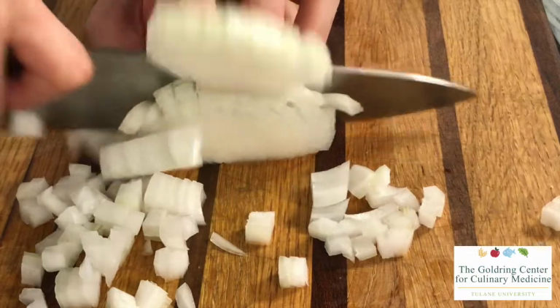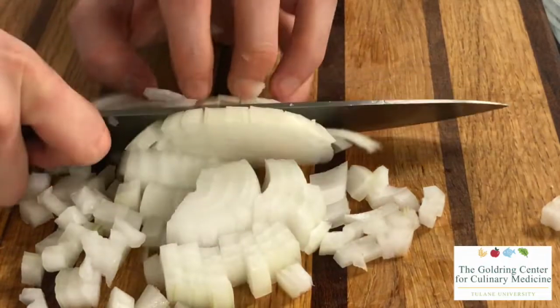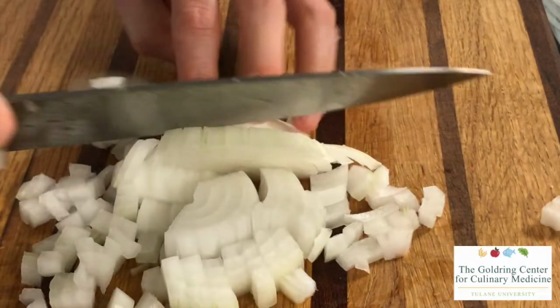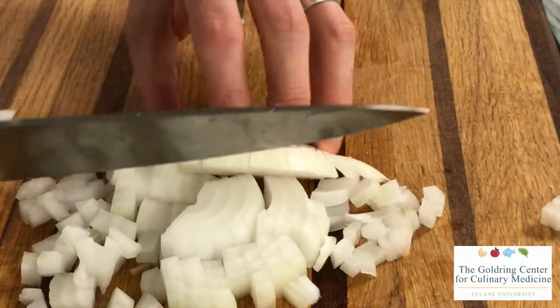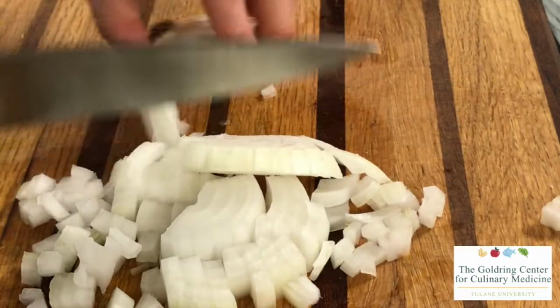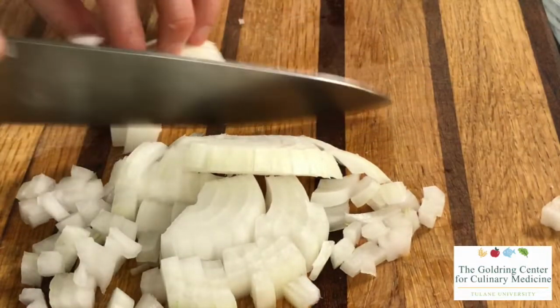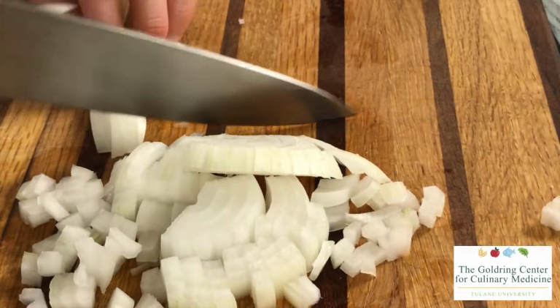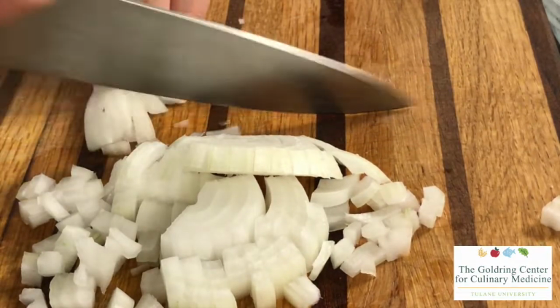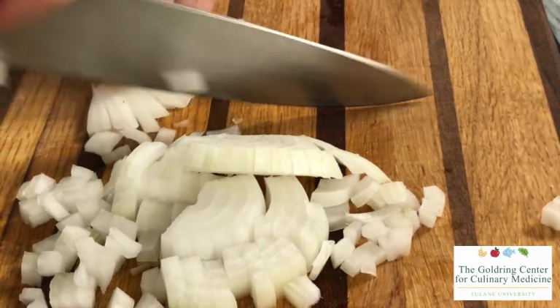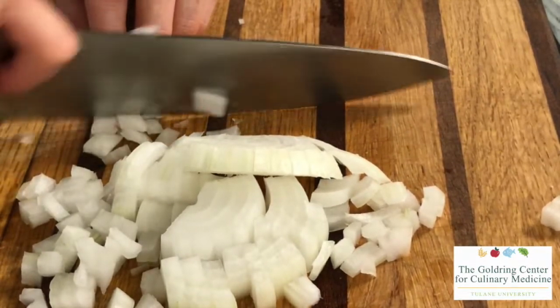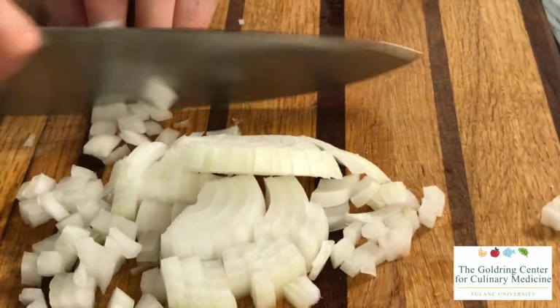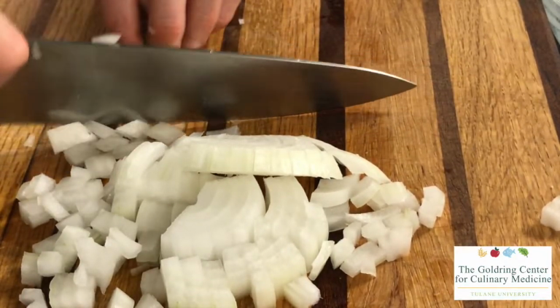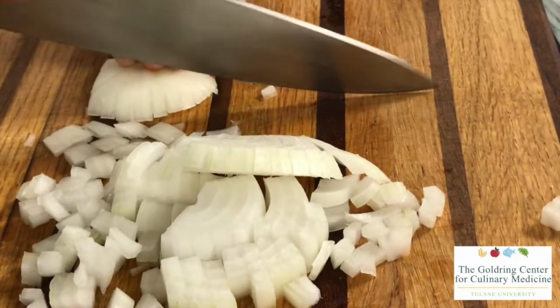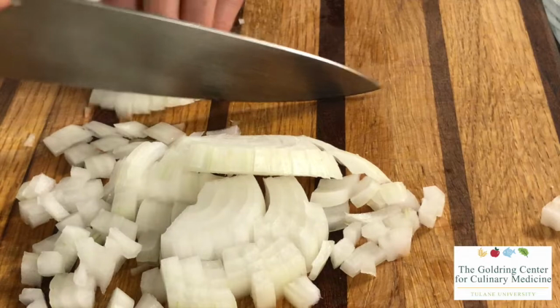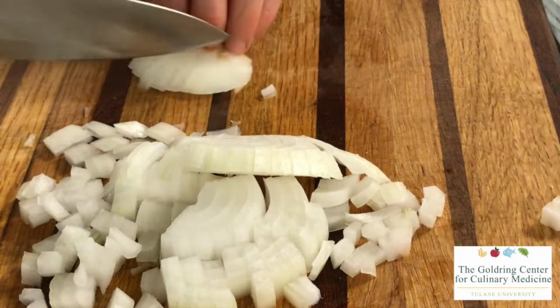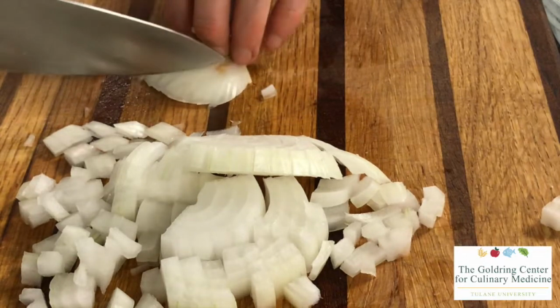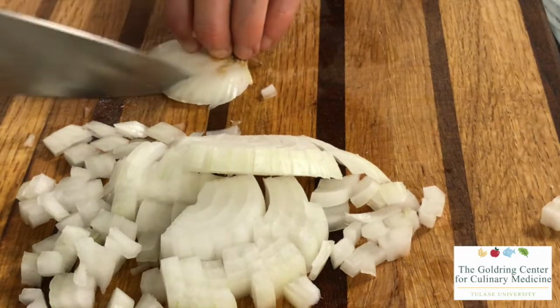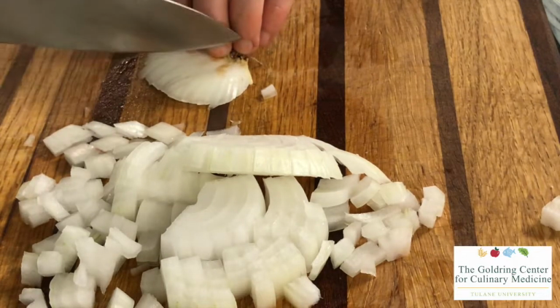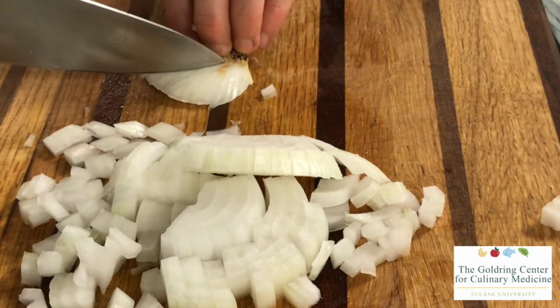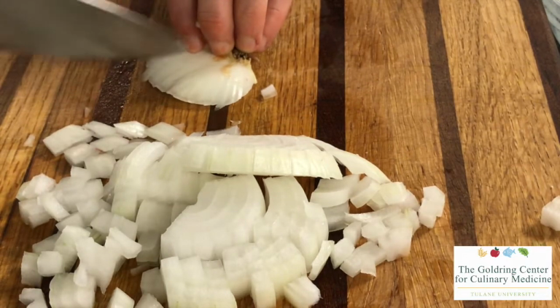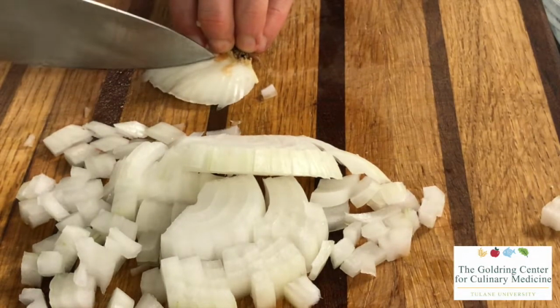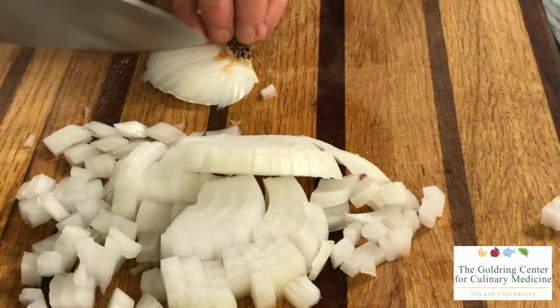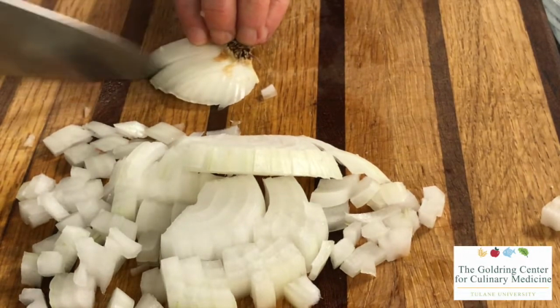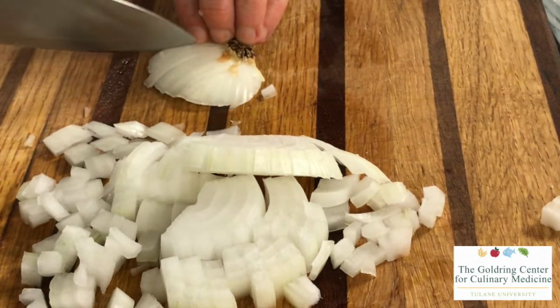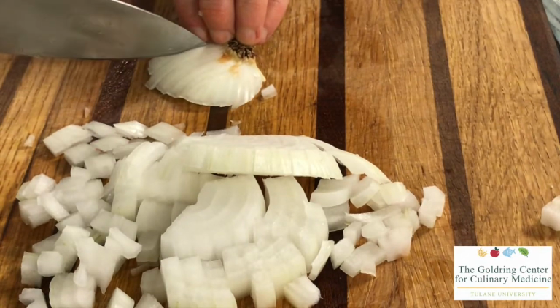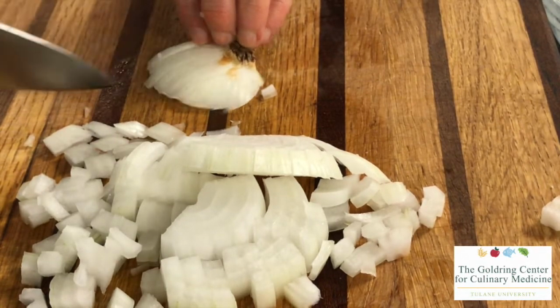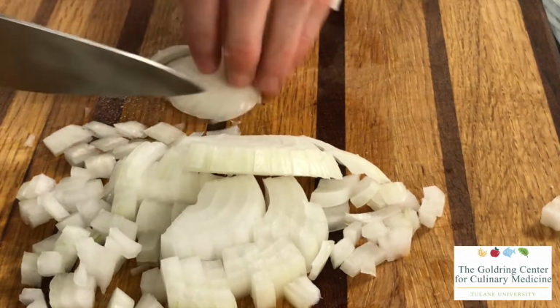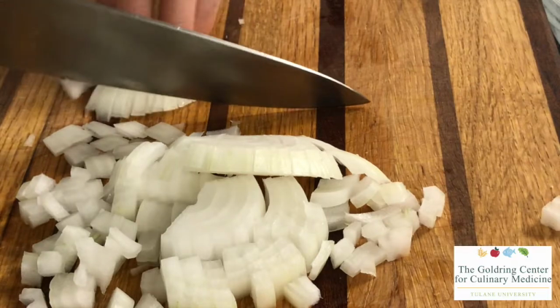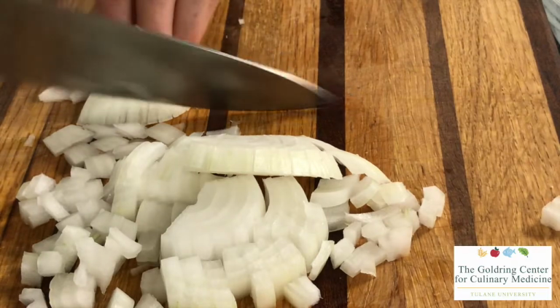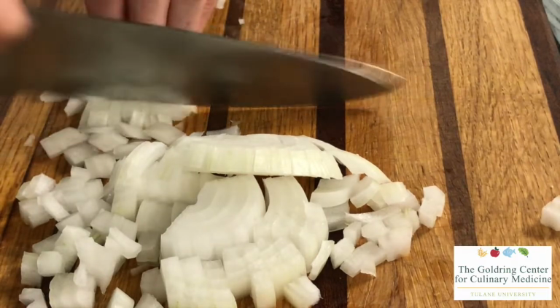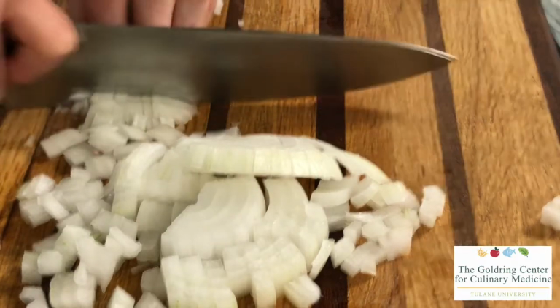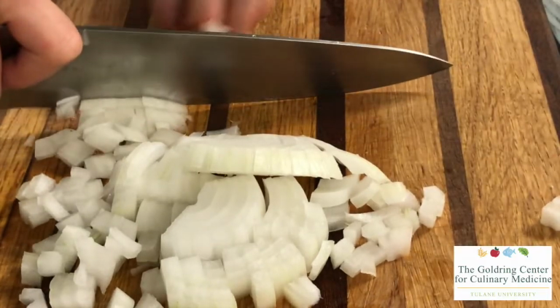A way to get all of the use out of your onion is to go ahead and make more slices right there at the root, to maximize as much of the onion that you can utilize as possible and reduce your waste.